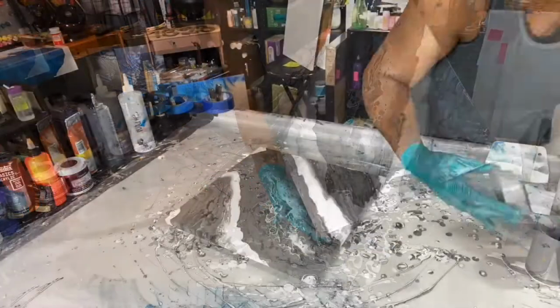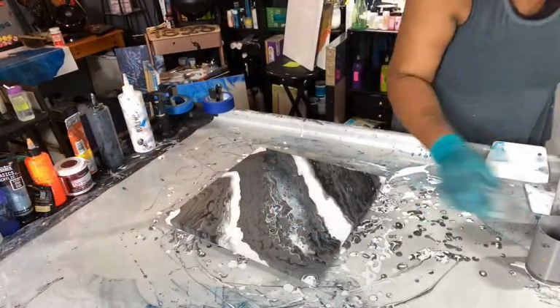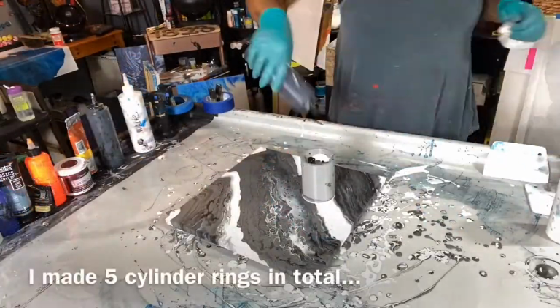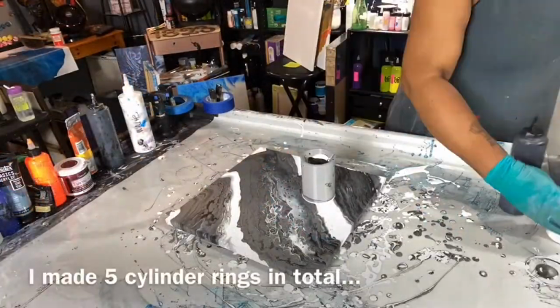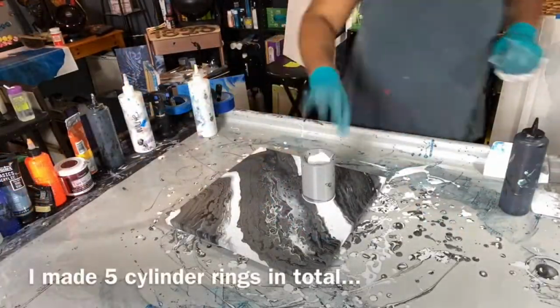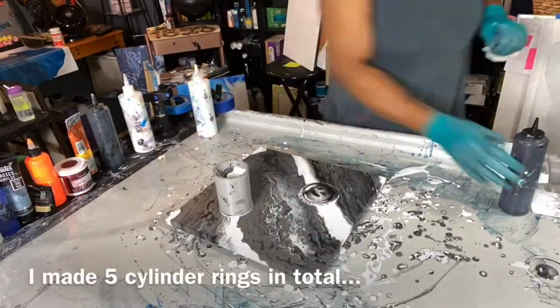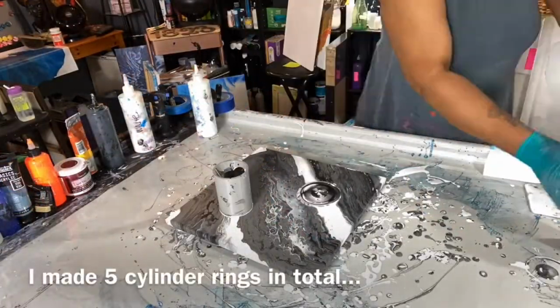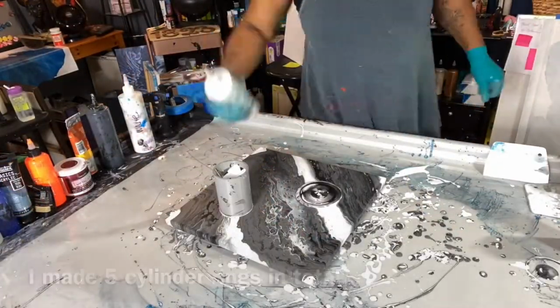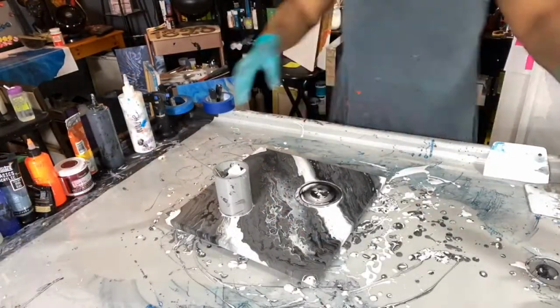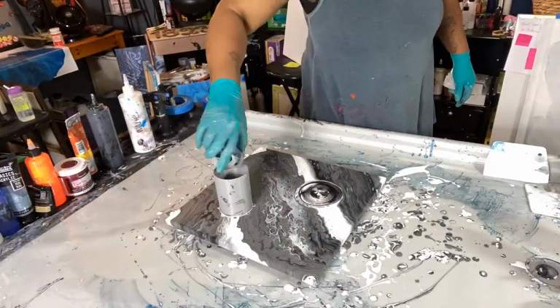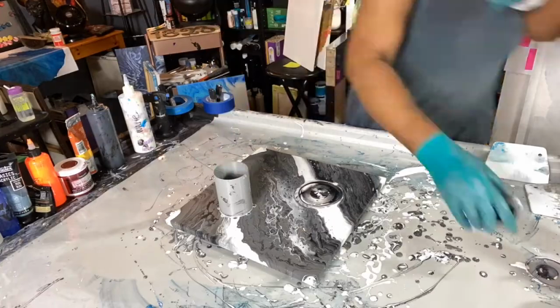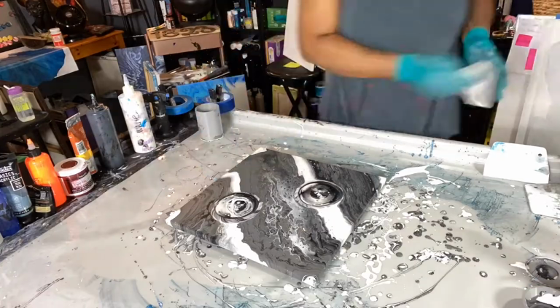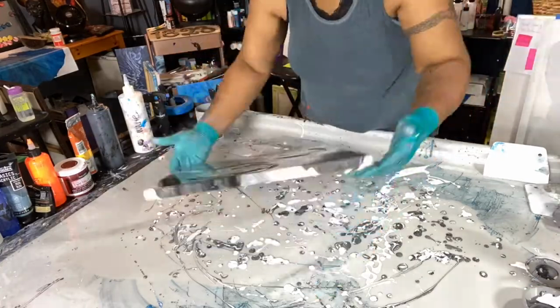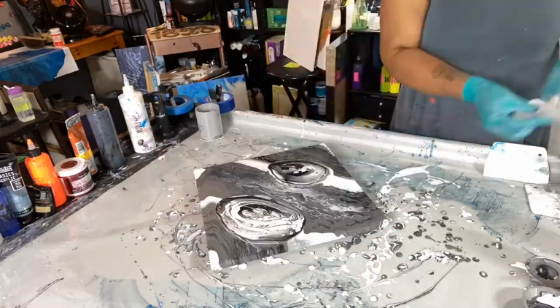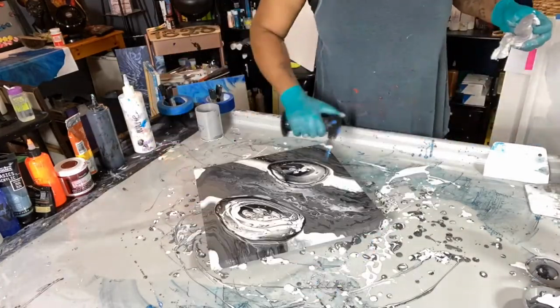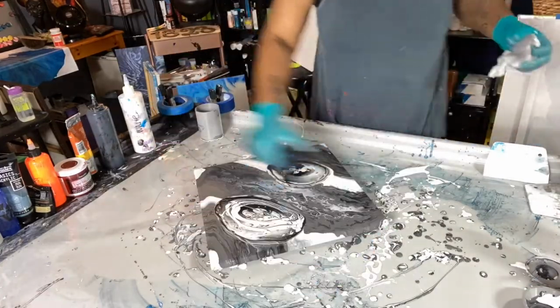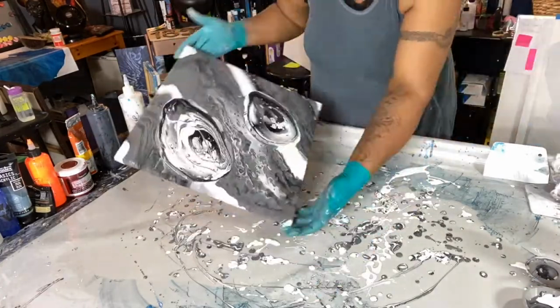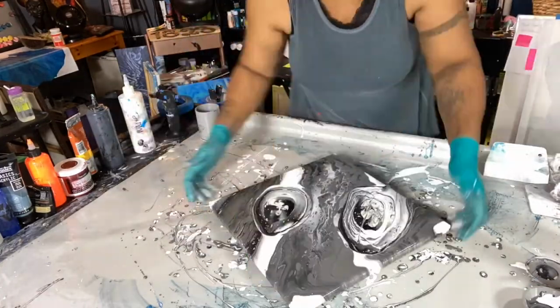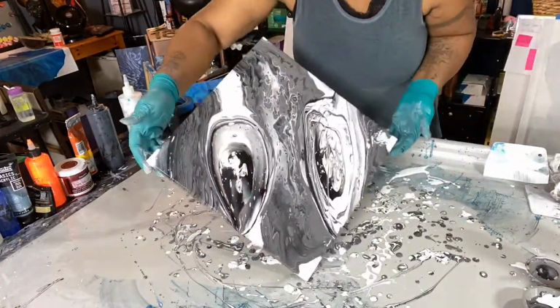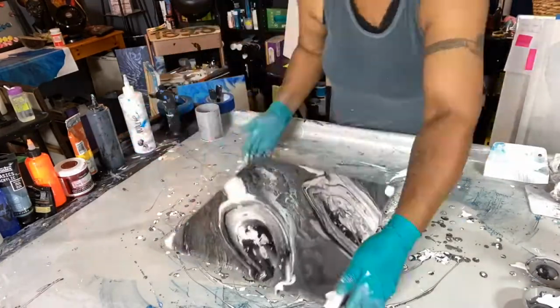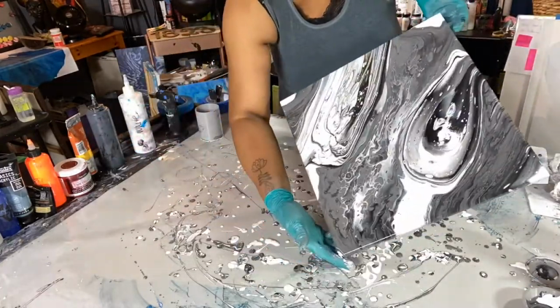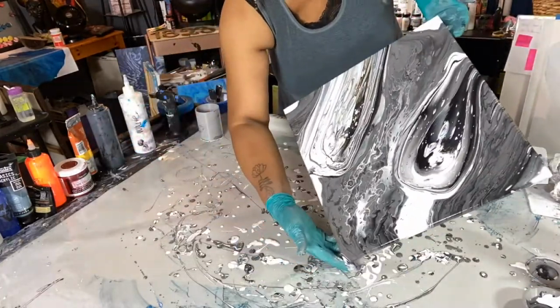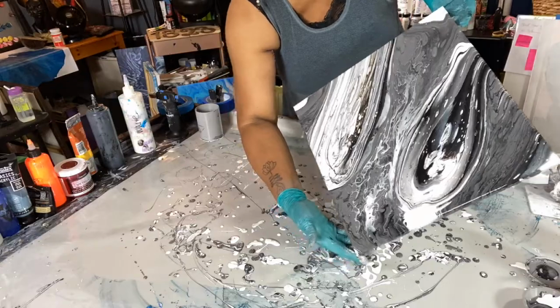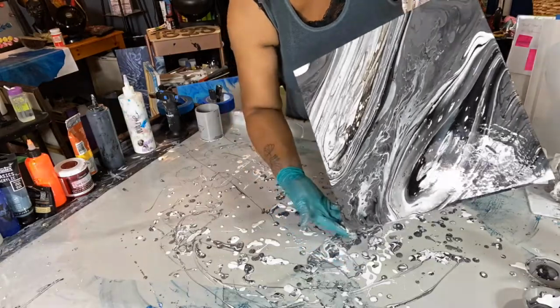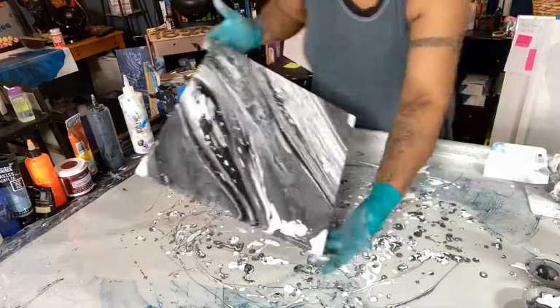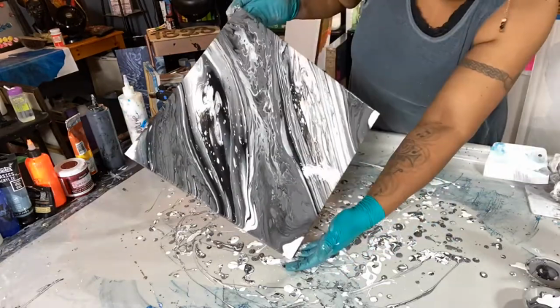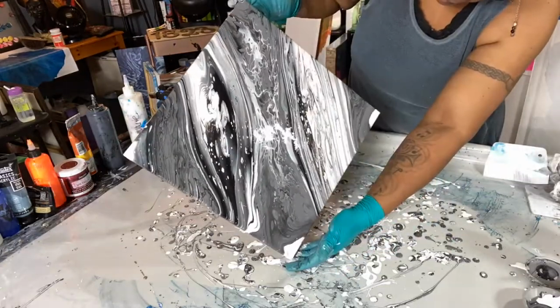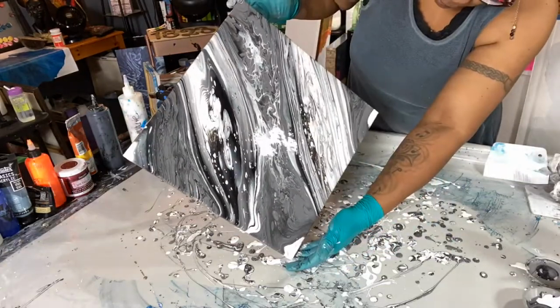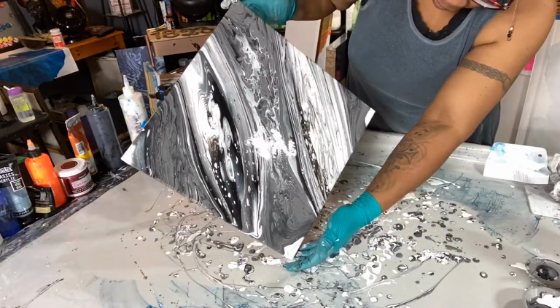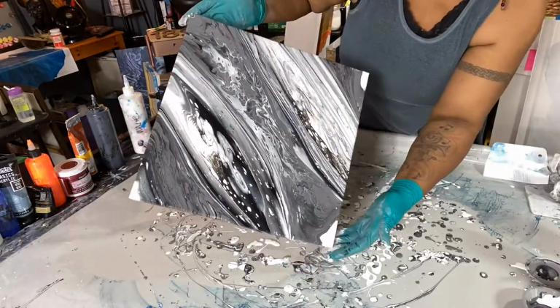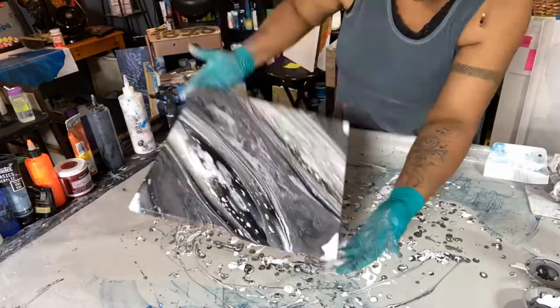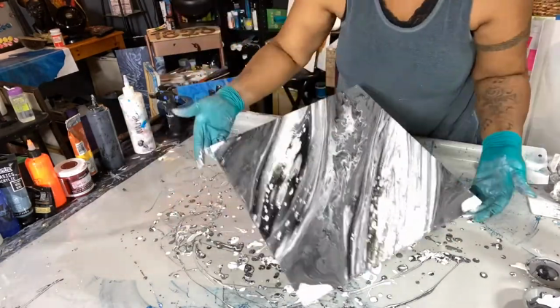I believe with the layering — white first, then black, then gray — it muted out the colors and the gray took over. So in these two last layers, I only did black and white.